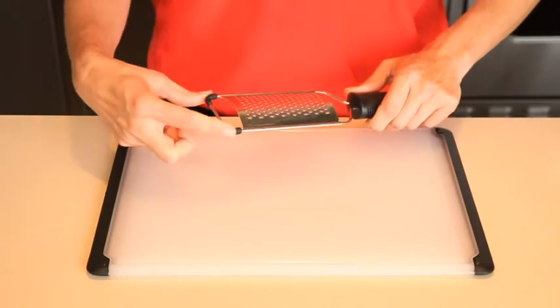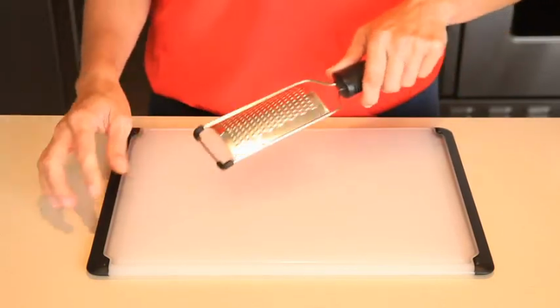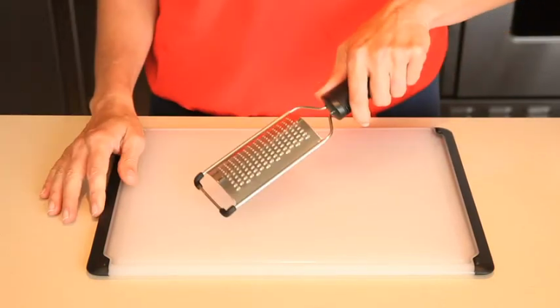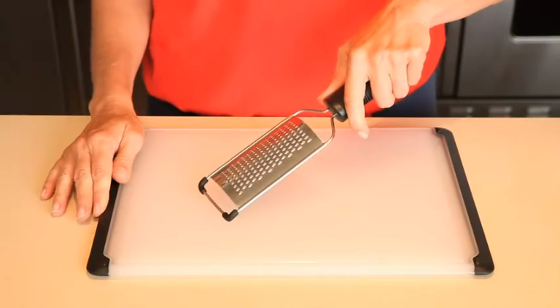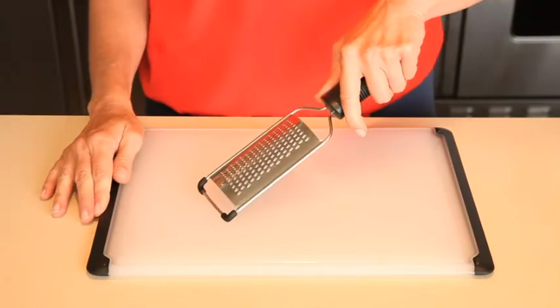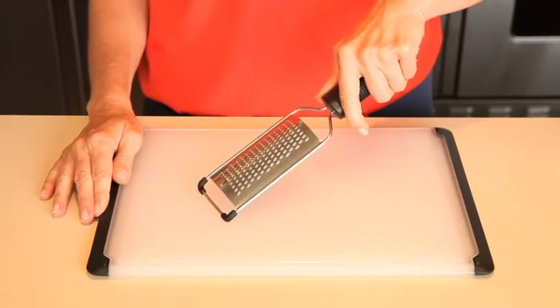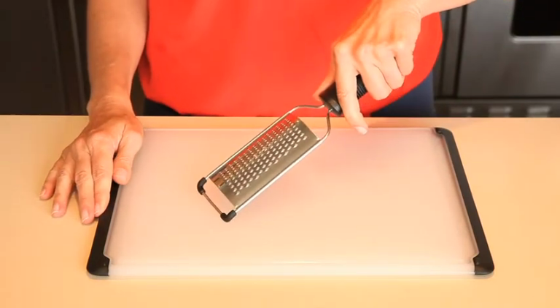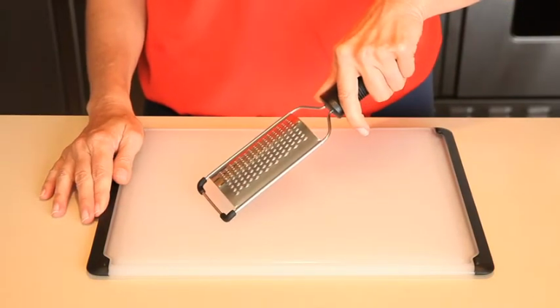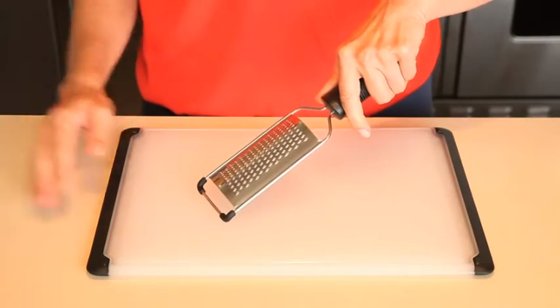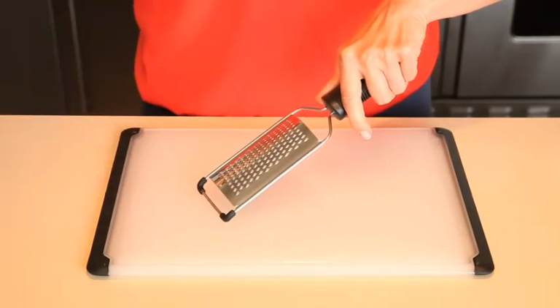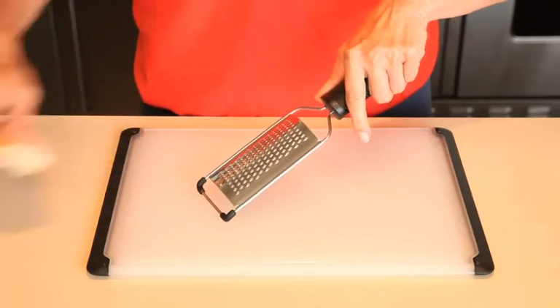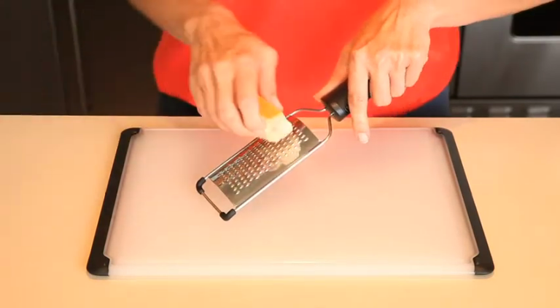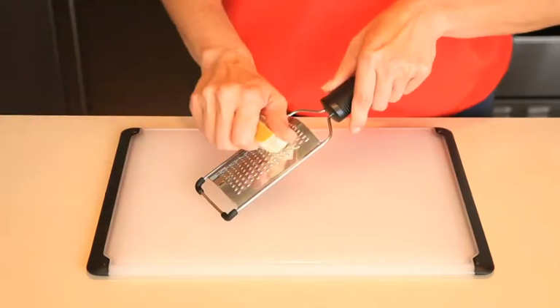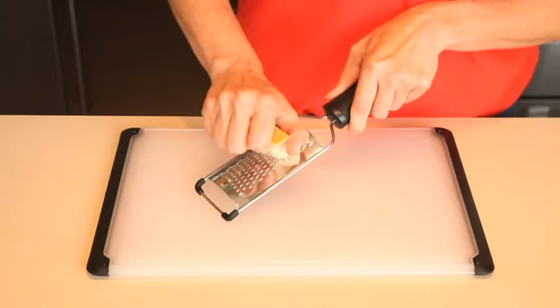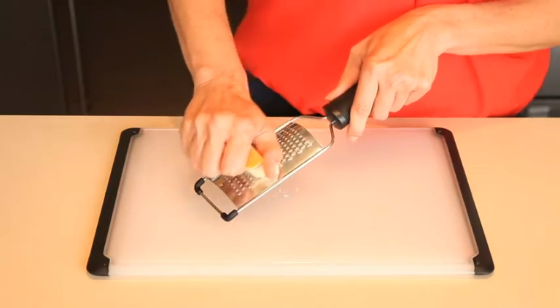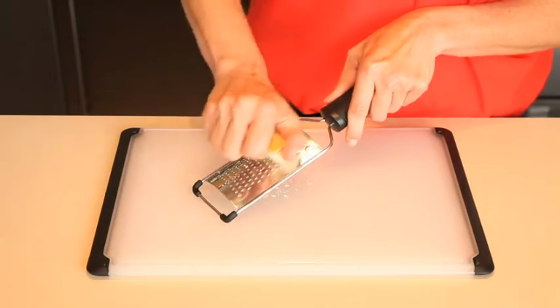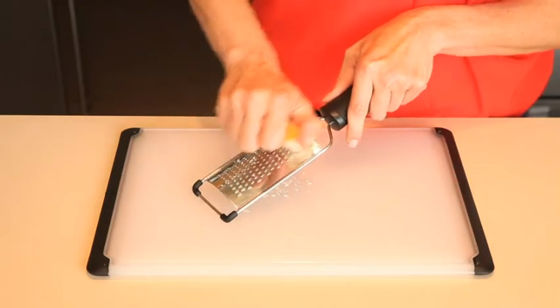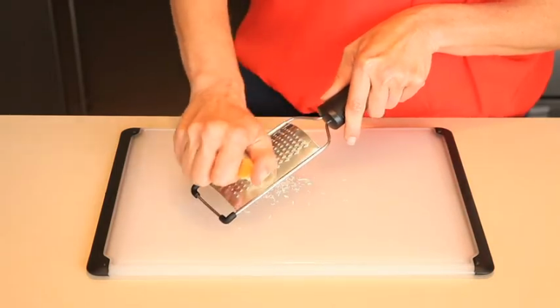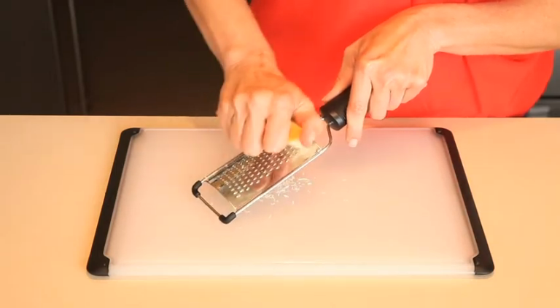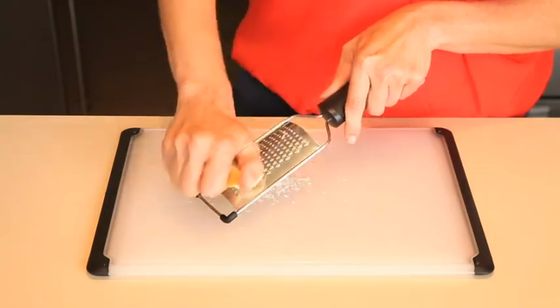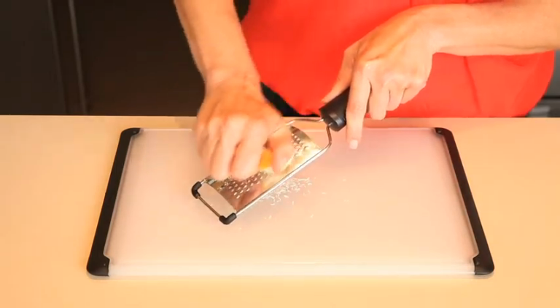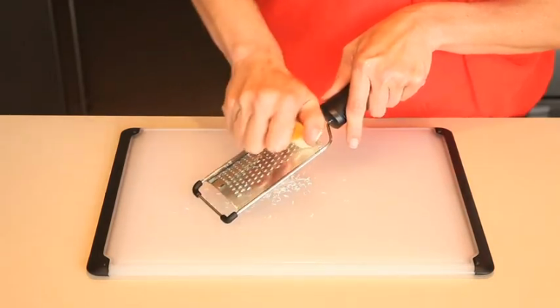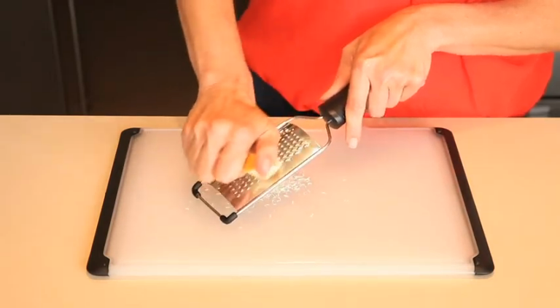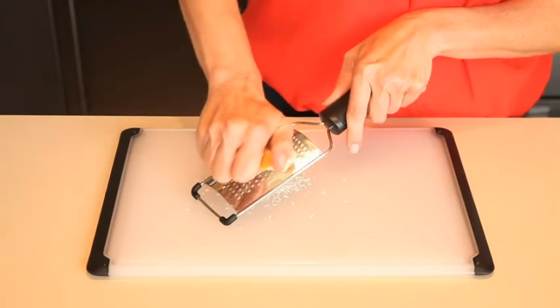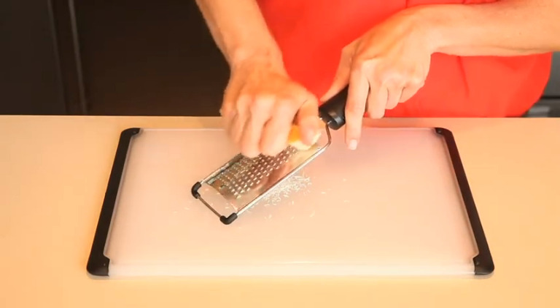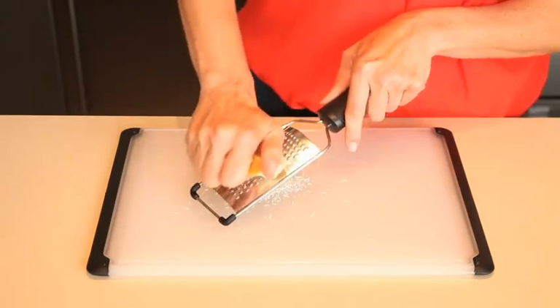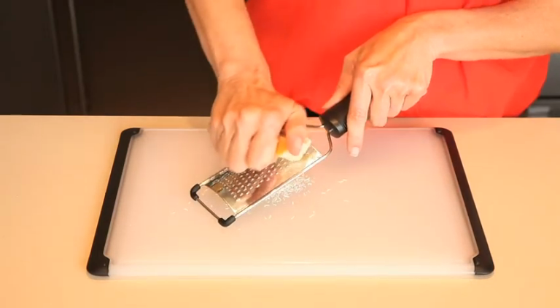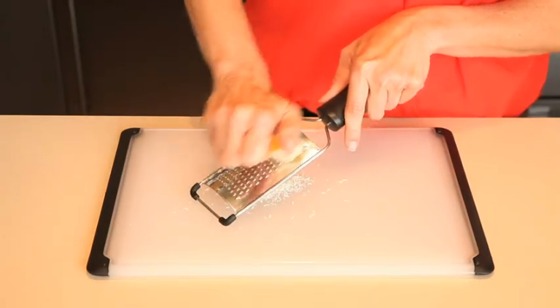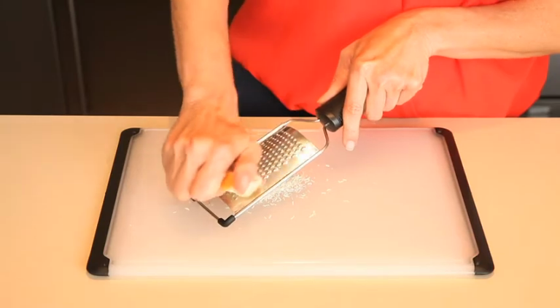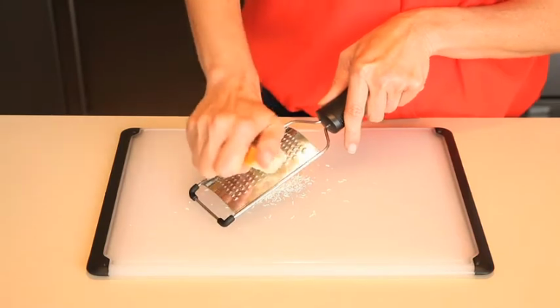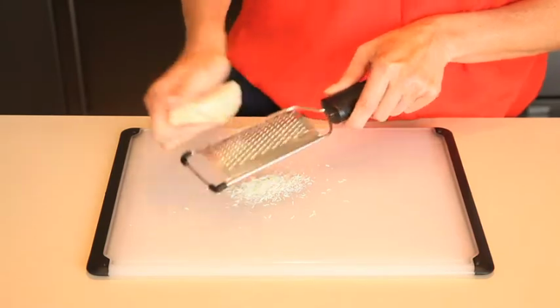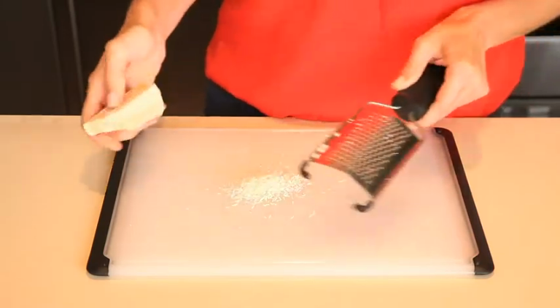Non-slip feet on the bottom prevent it from sliding on the countertop. The sharp stainless steel blades easily grate citrus, chocolate, cheeses, and more, and it is also completely dishwasher safe.